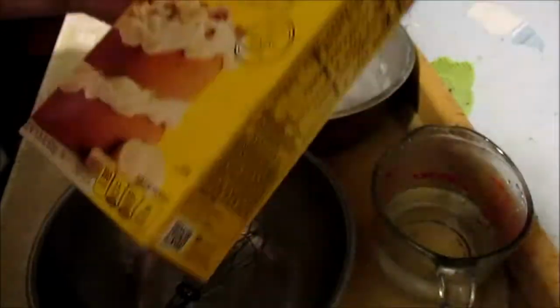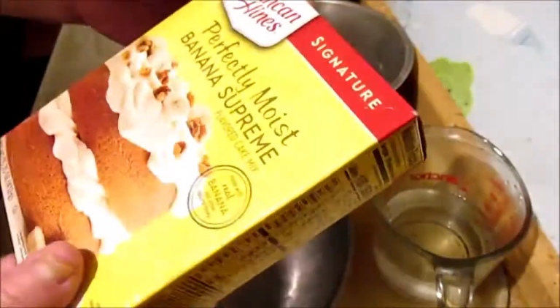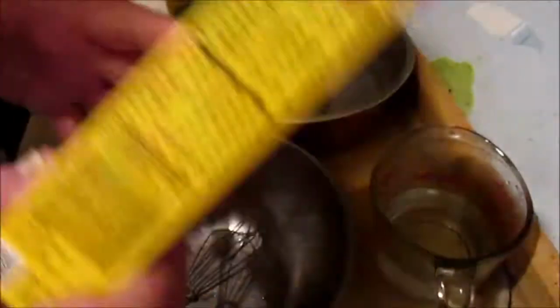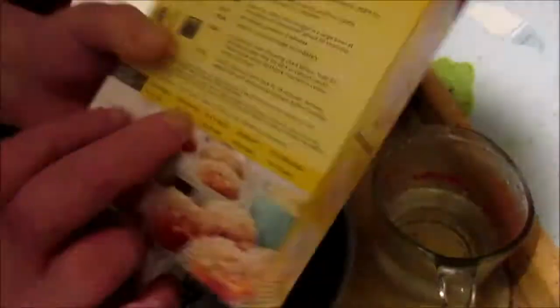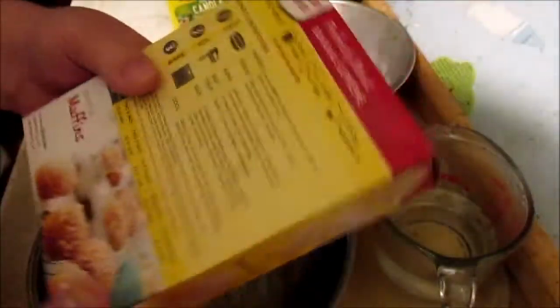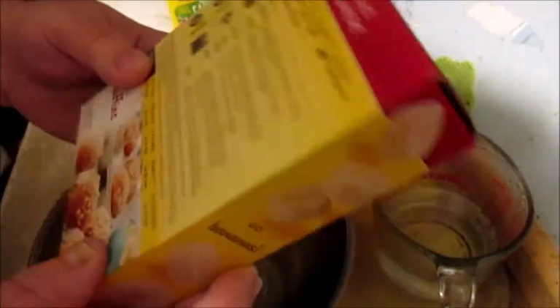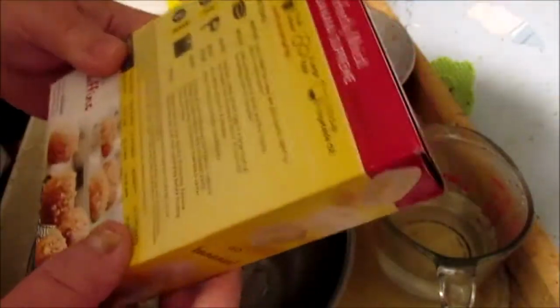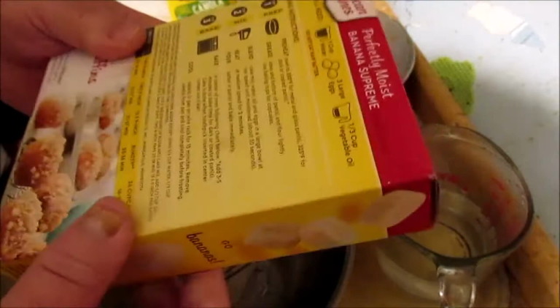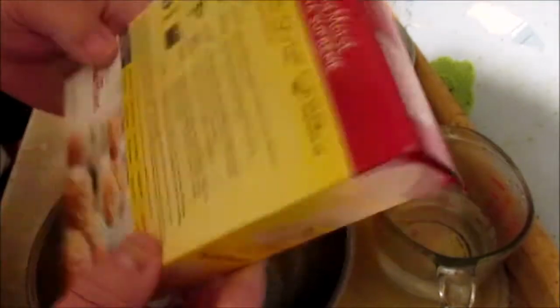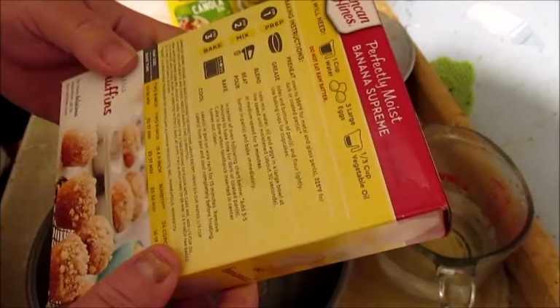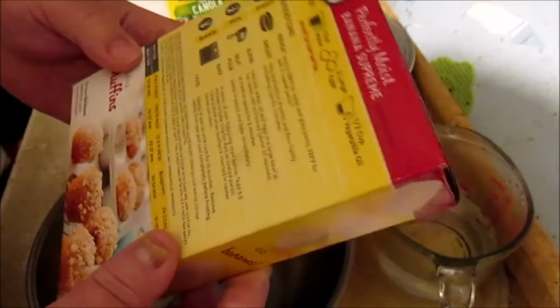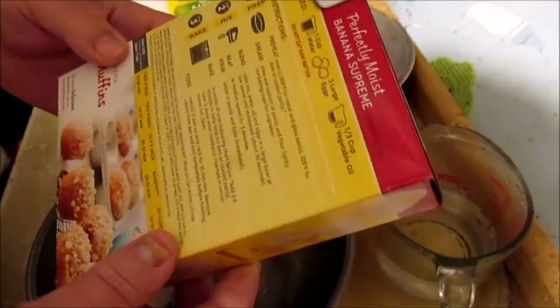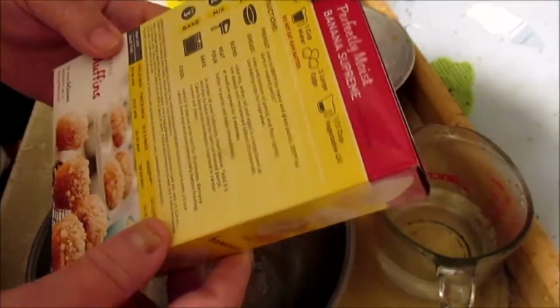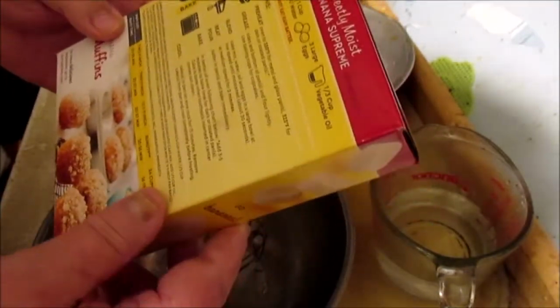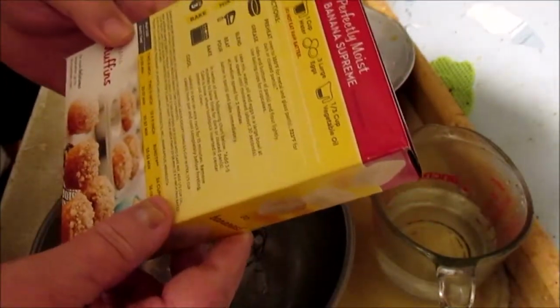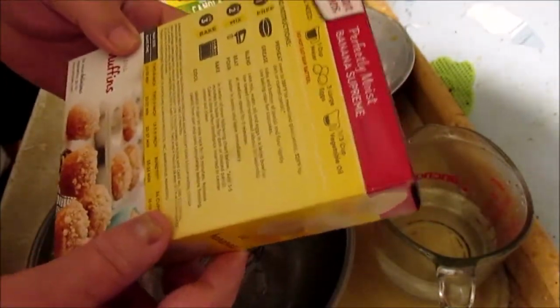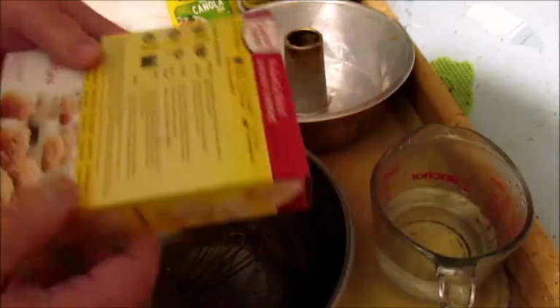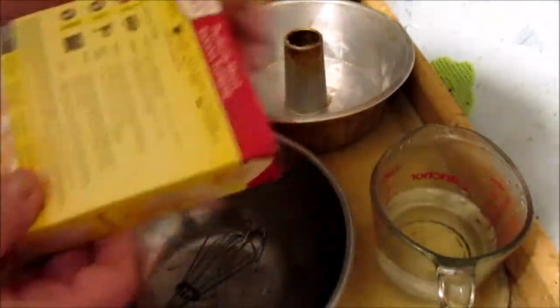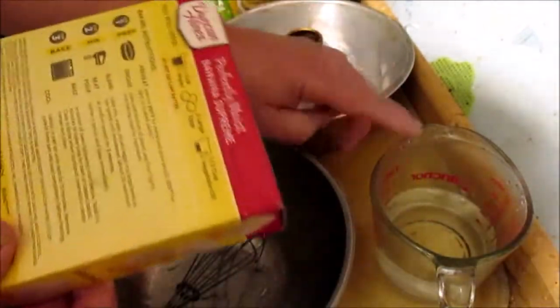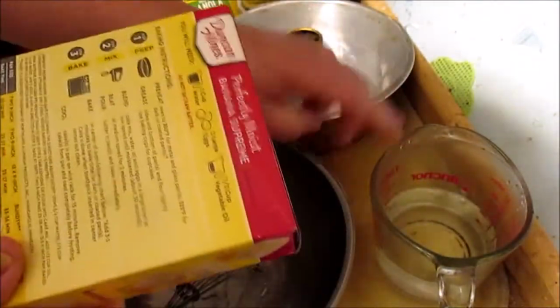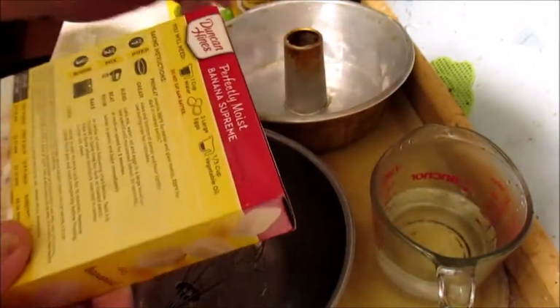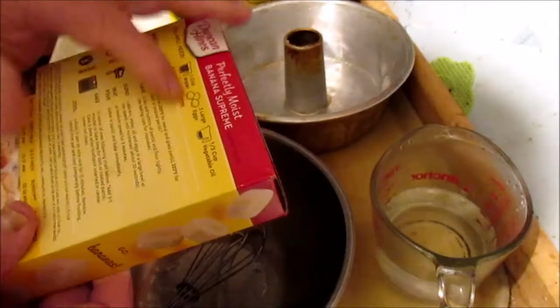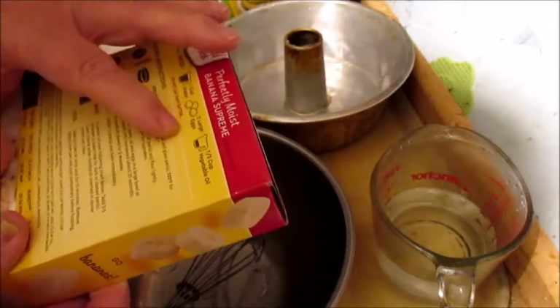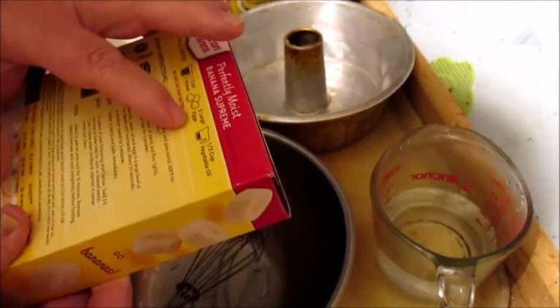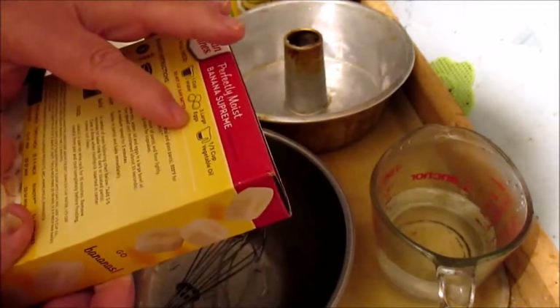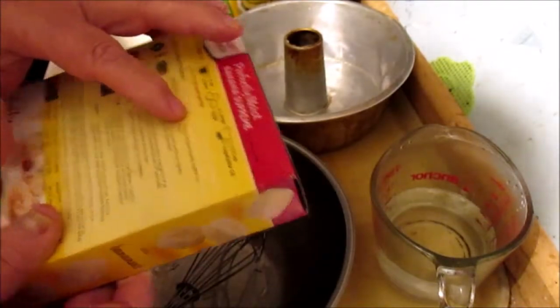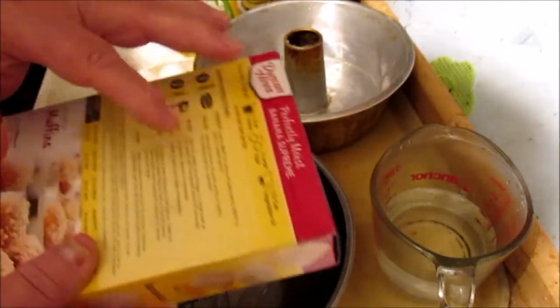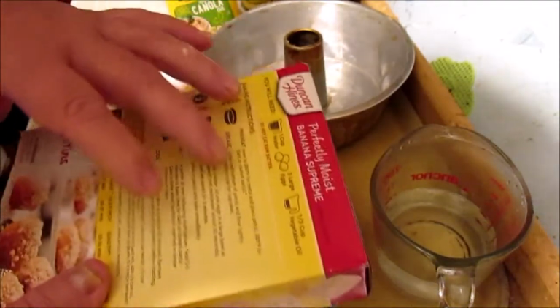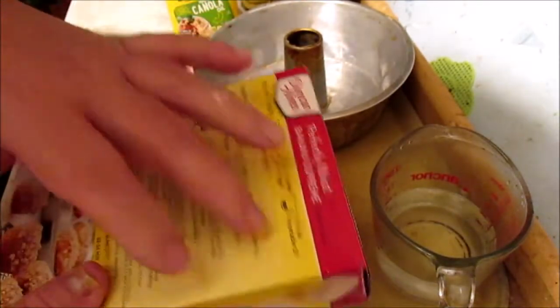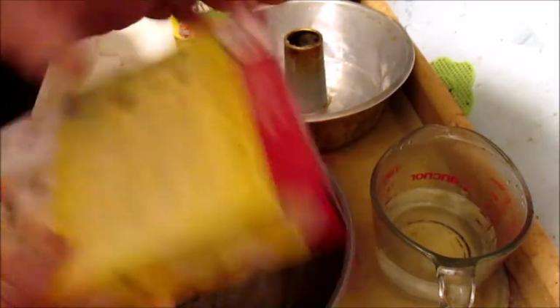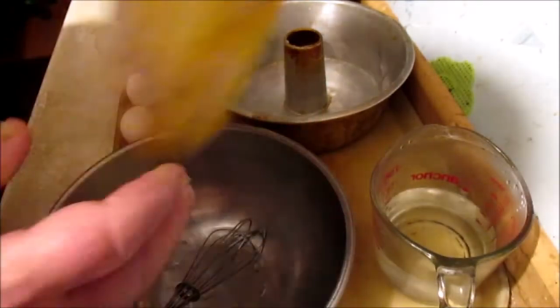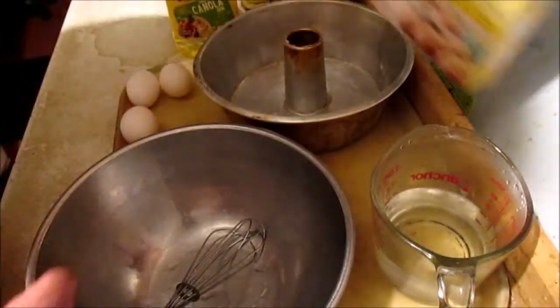Let's see what the directions say. This is a cake mix. I need a cup of water, three large eggs, and one-third cup of vegetable oil.